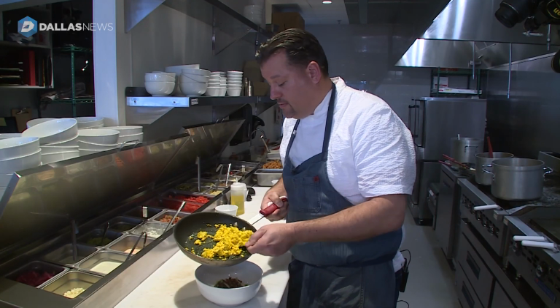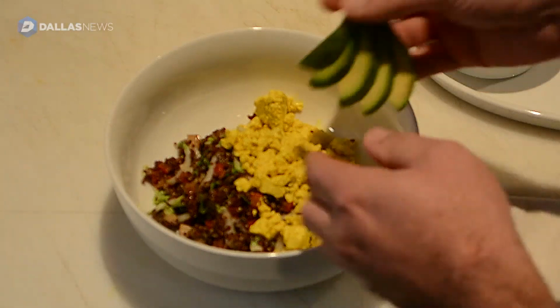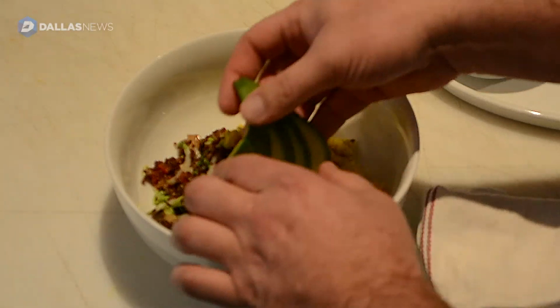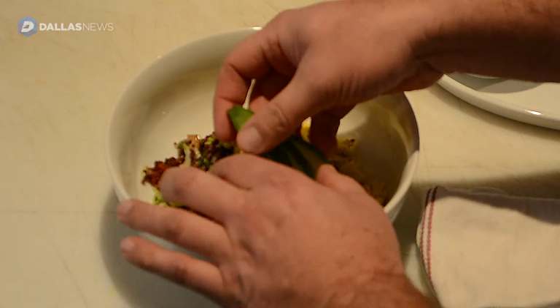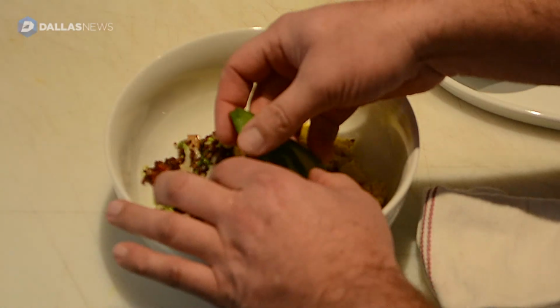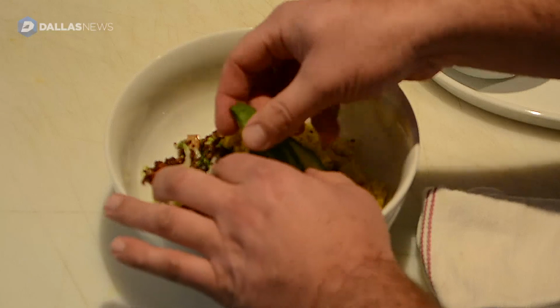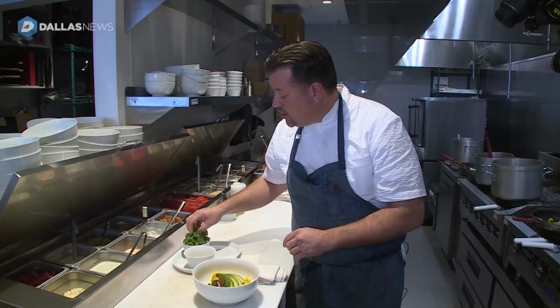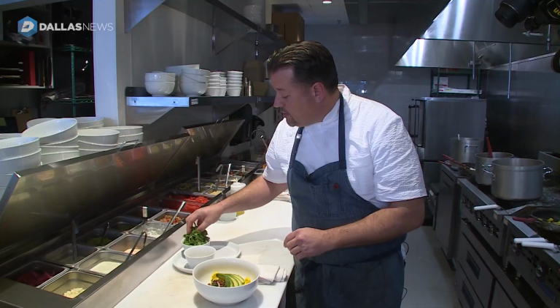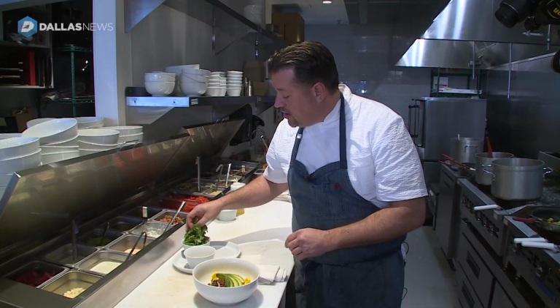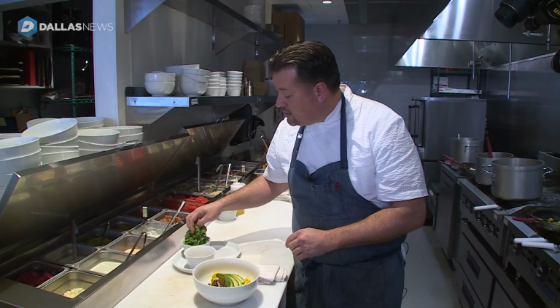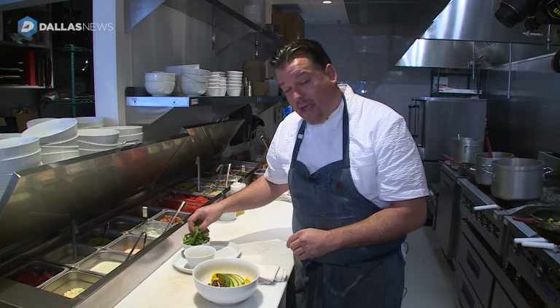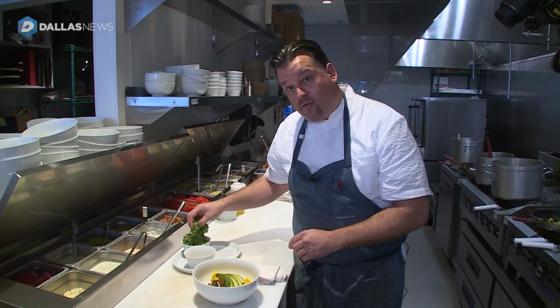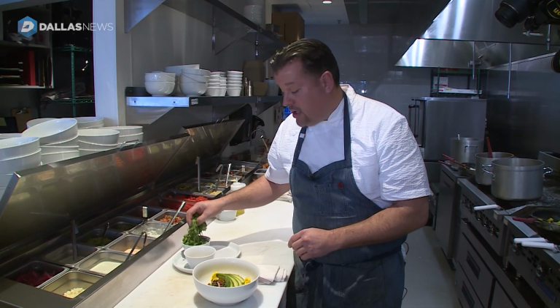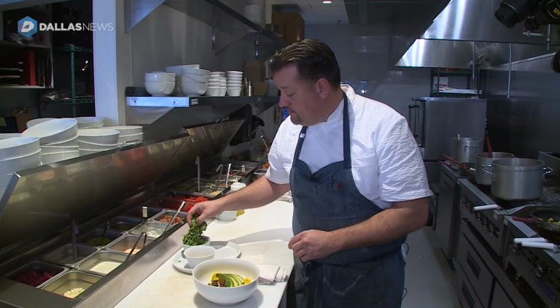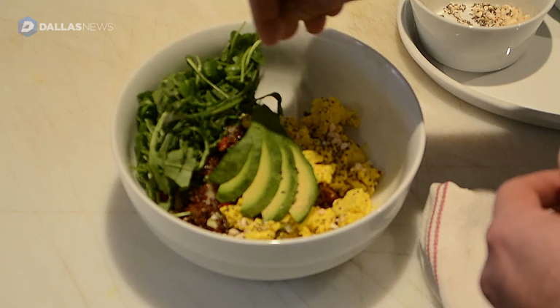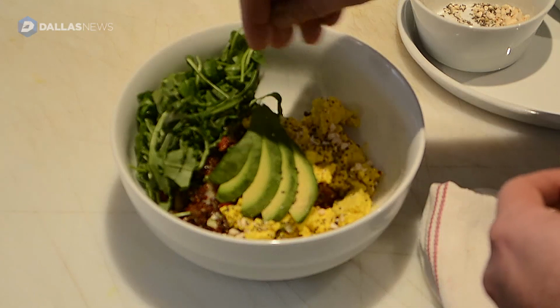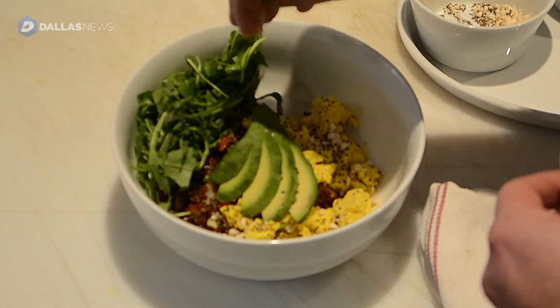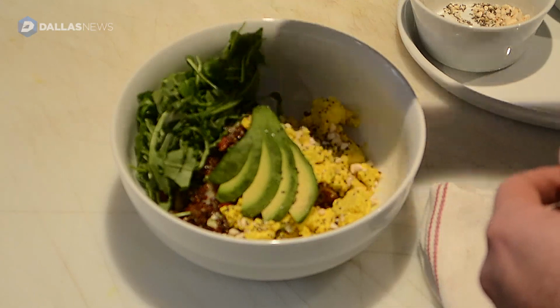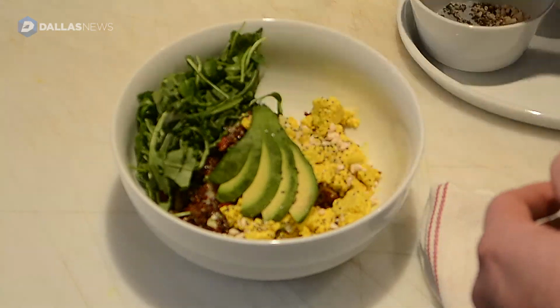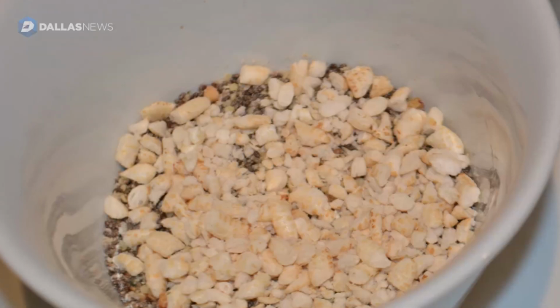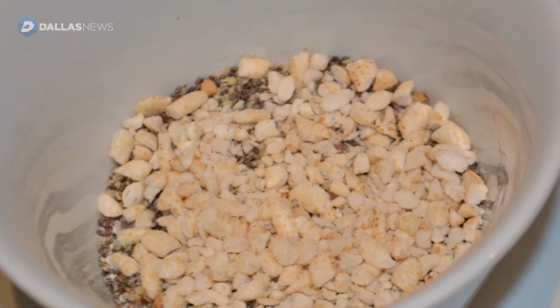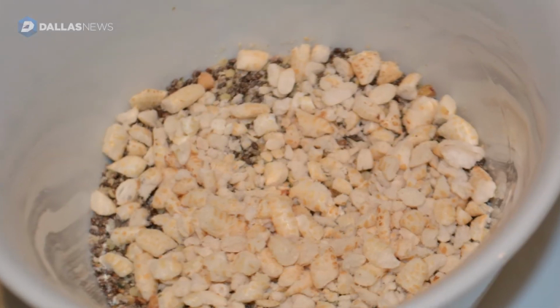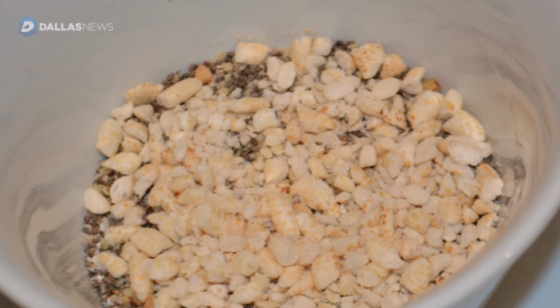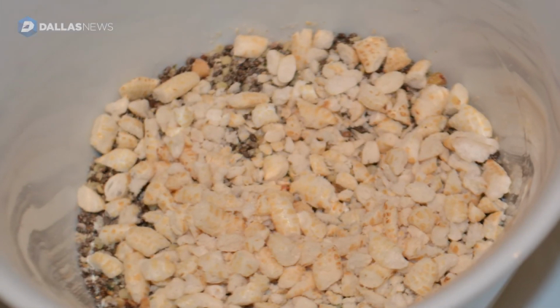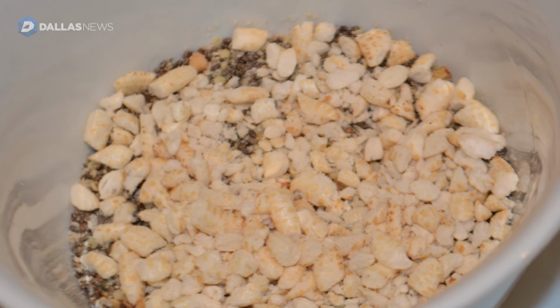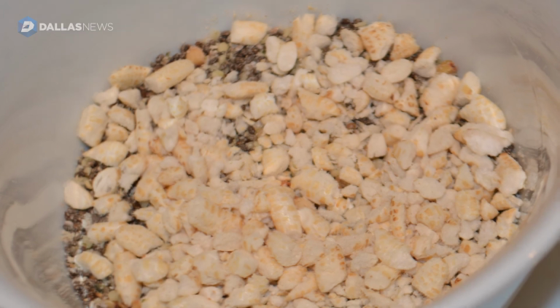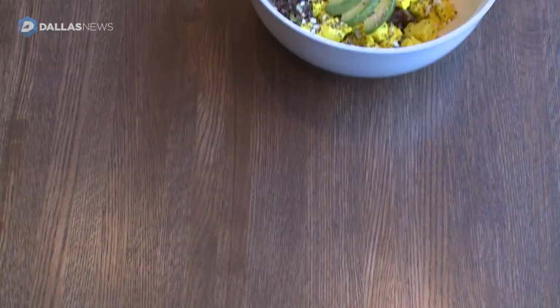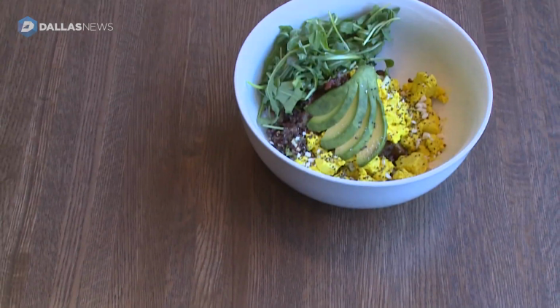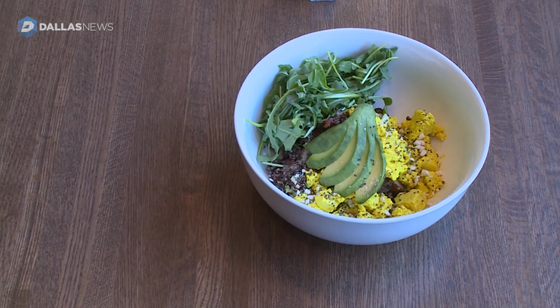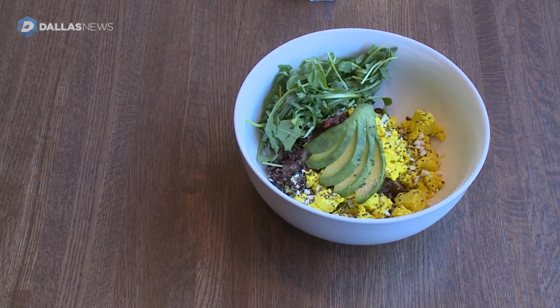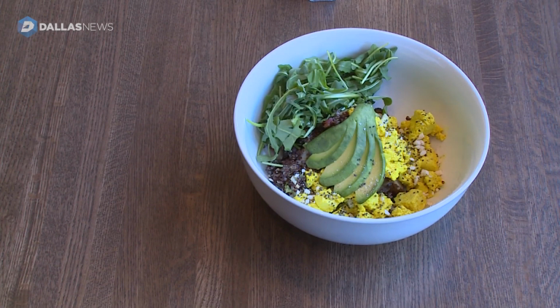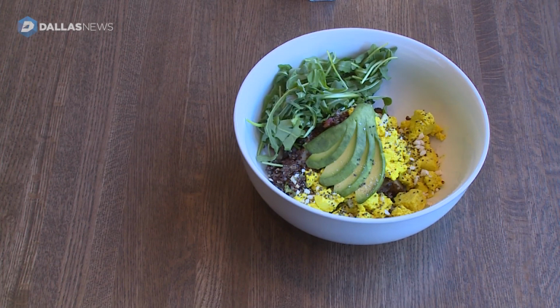Put a little bit of sliced avocado, a little bit of our baby arugula, and finally we added a little bit of our superfood crunch. That is our Woodstock.